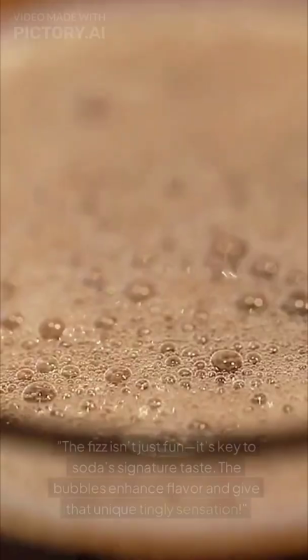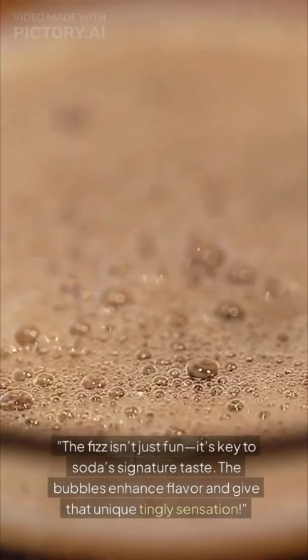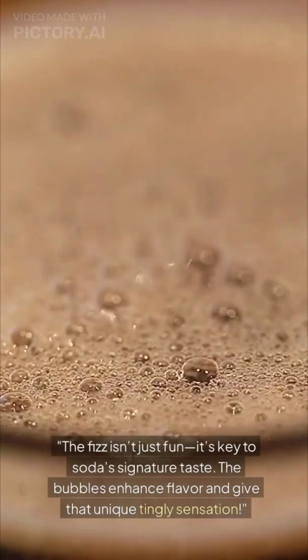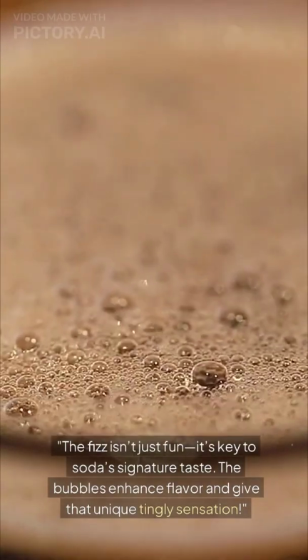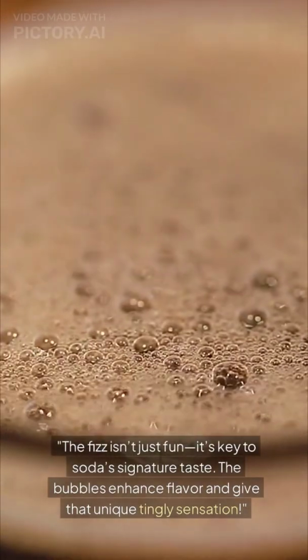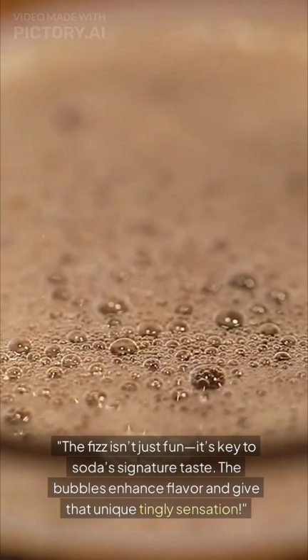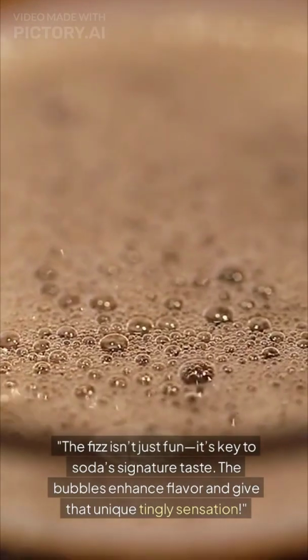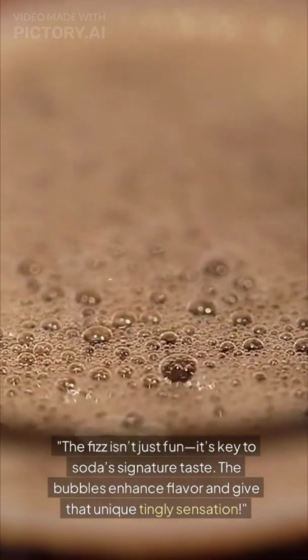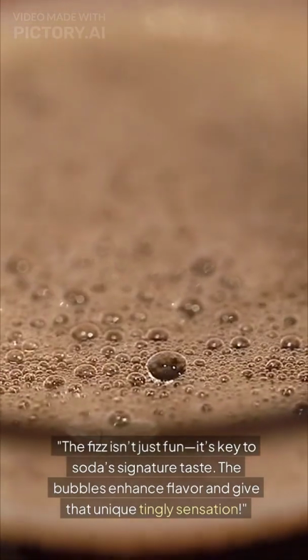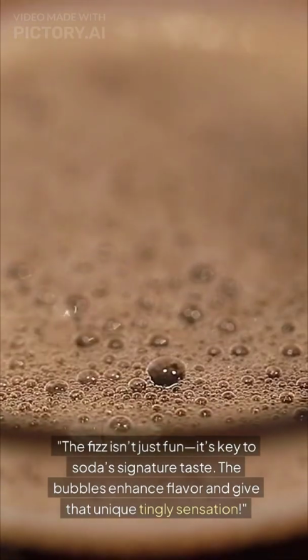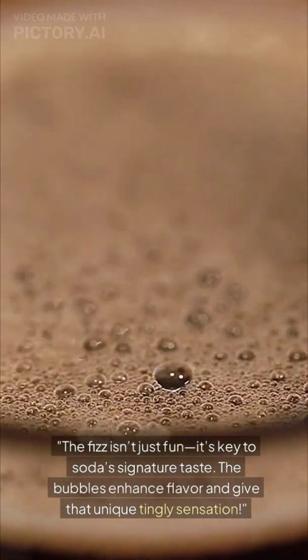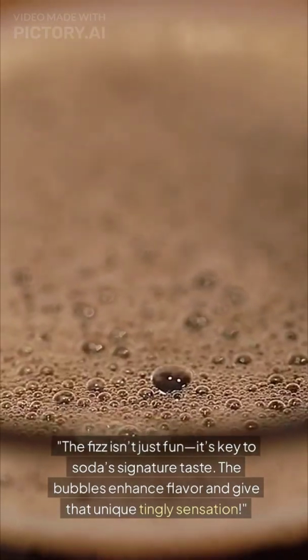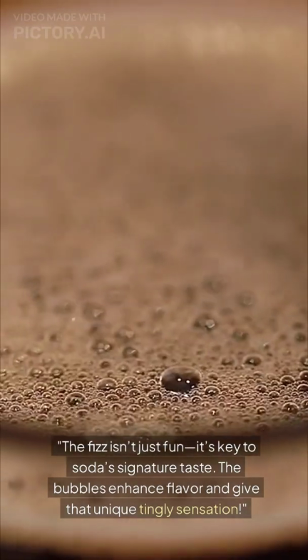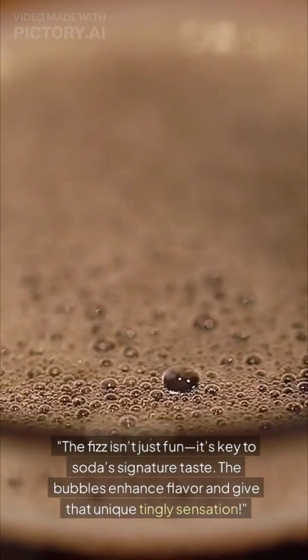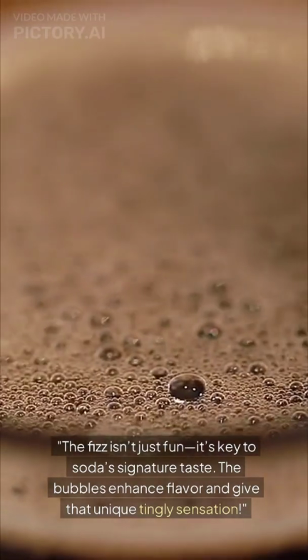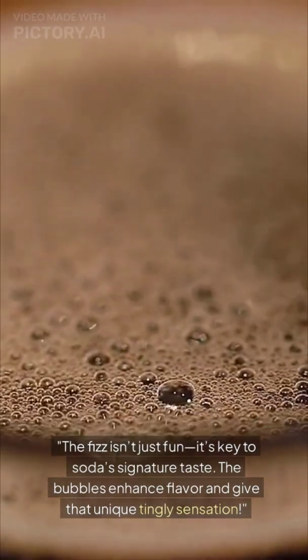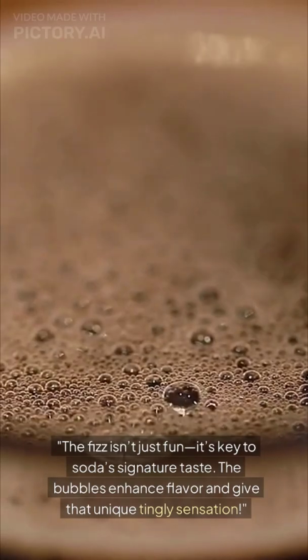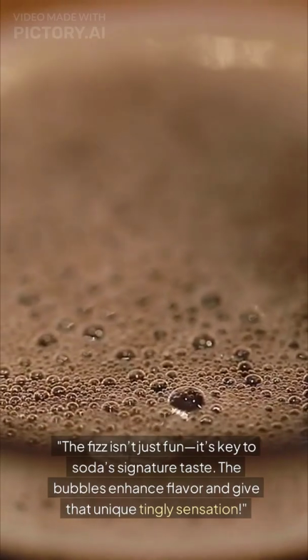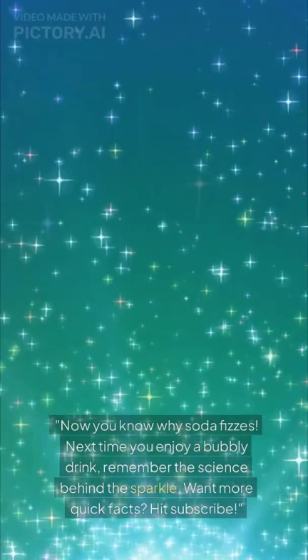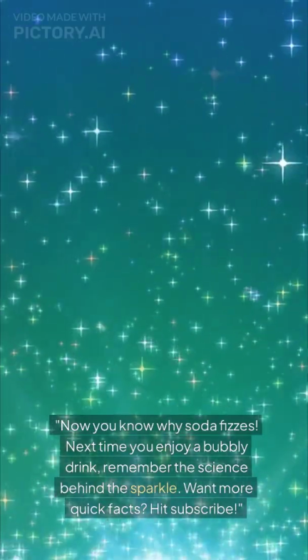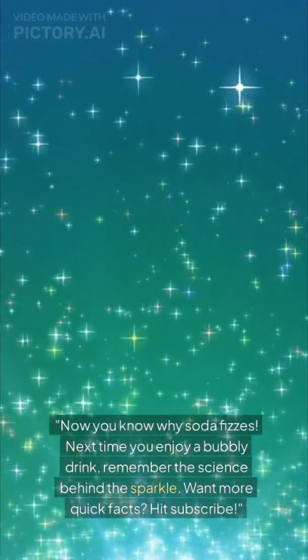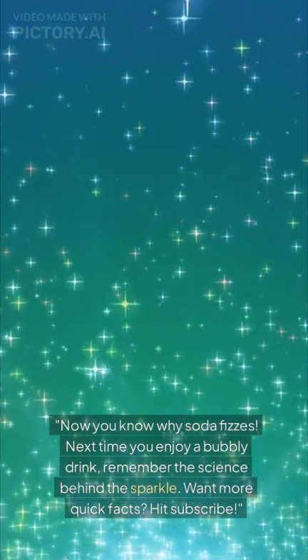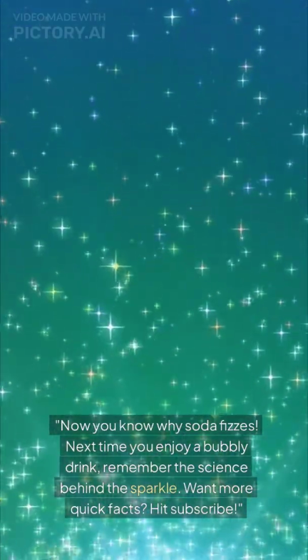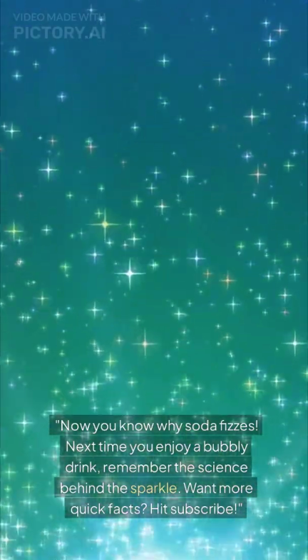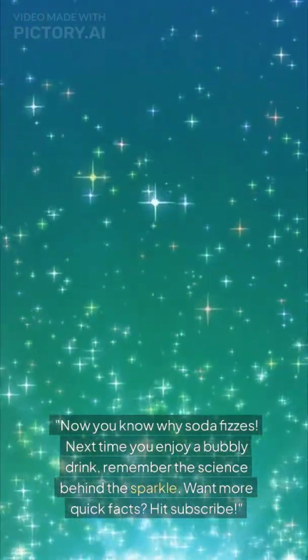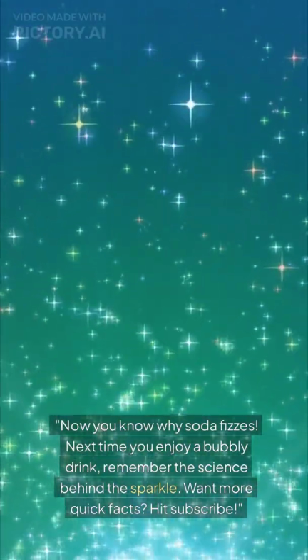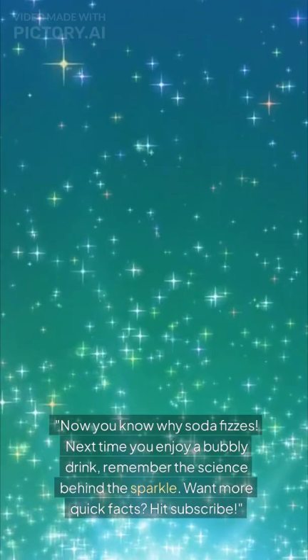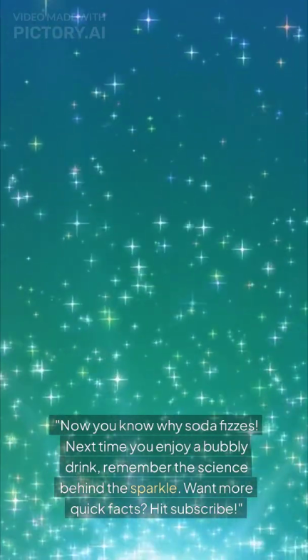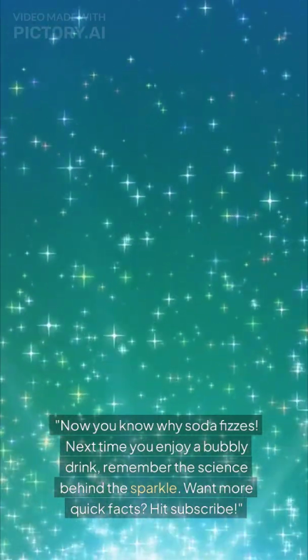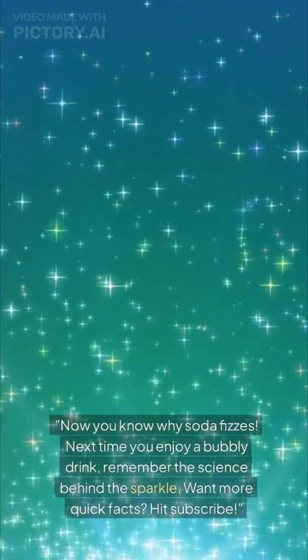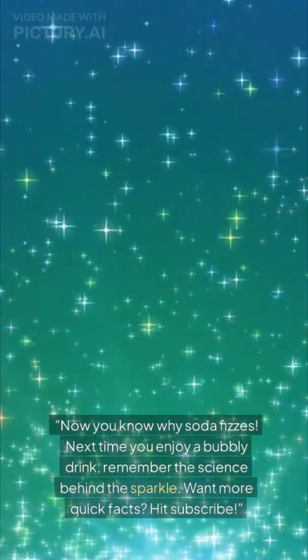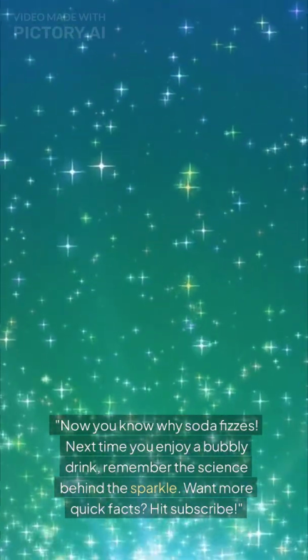The fizz isn't just fun — it's key to soda's signature taste. The bubbles enhance flavor and give that unique tingly sensation. Now you know why soda fizzes. Next time you enjoy a bubbly drink, remember the science behind the sparkle.